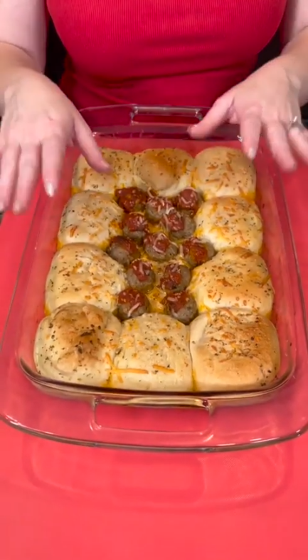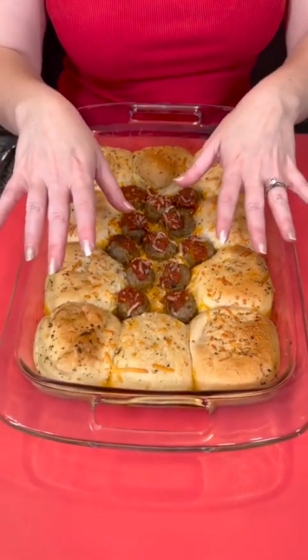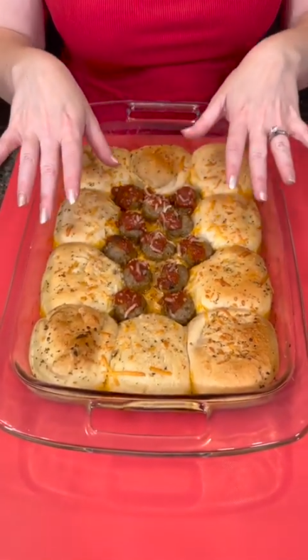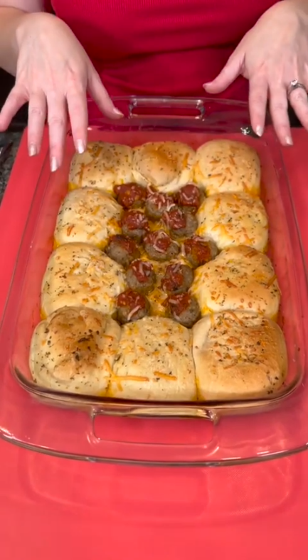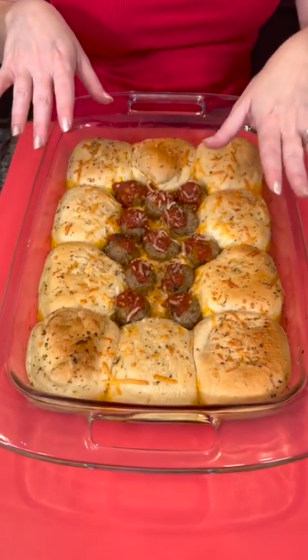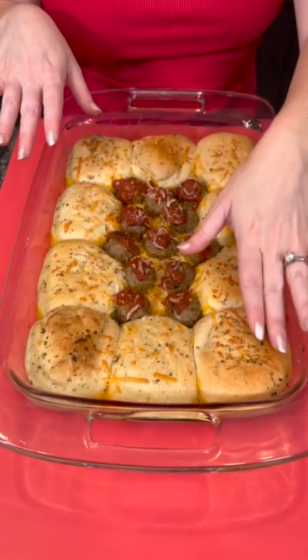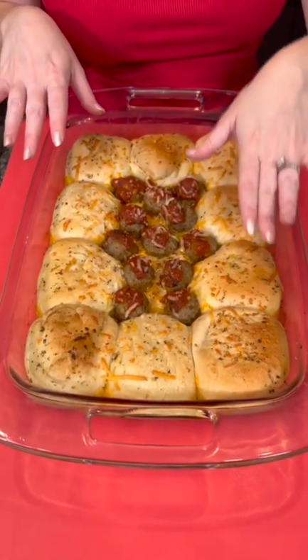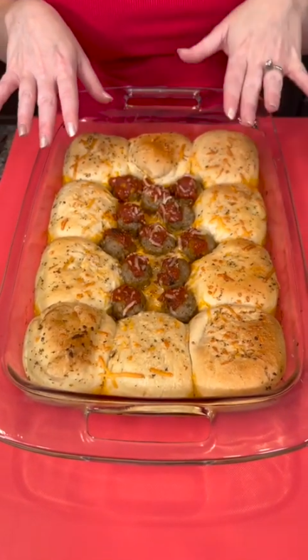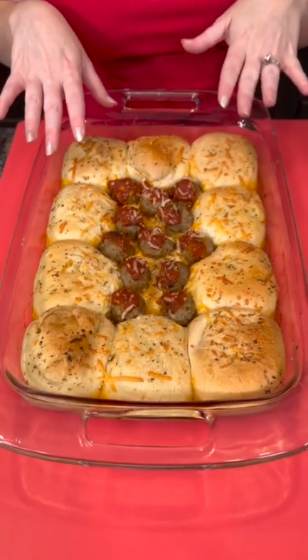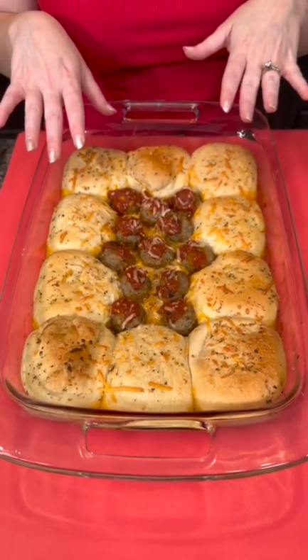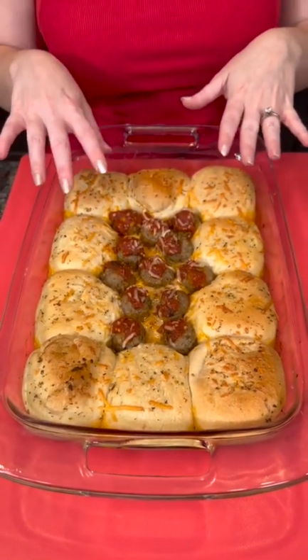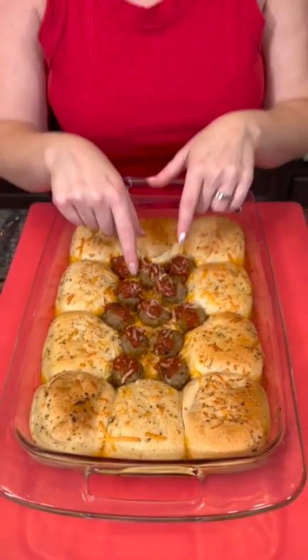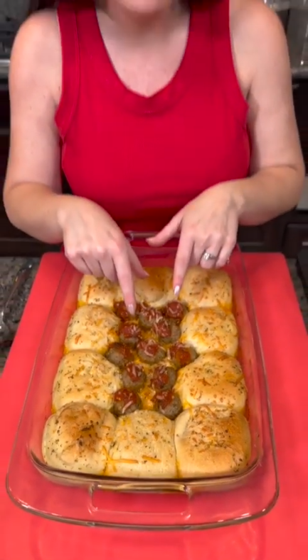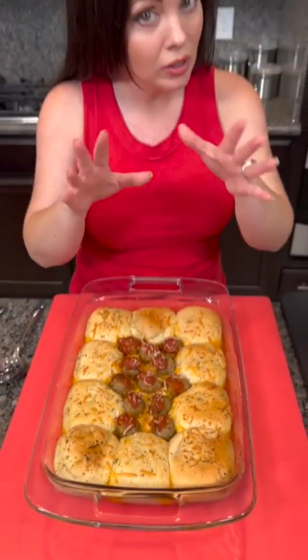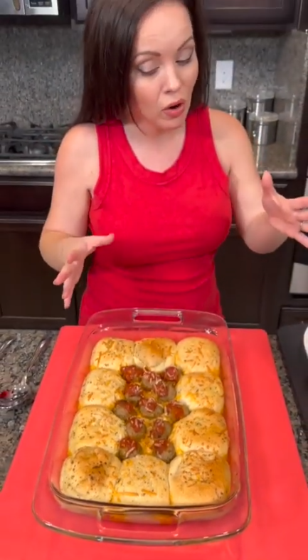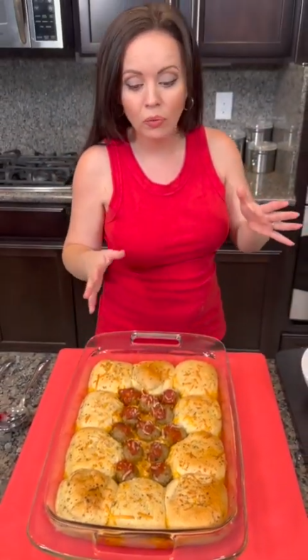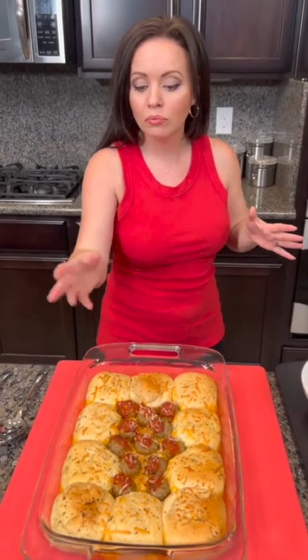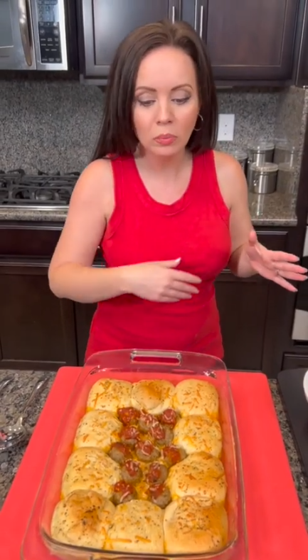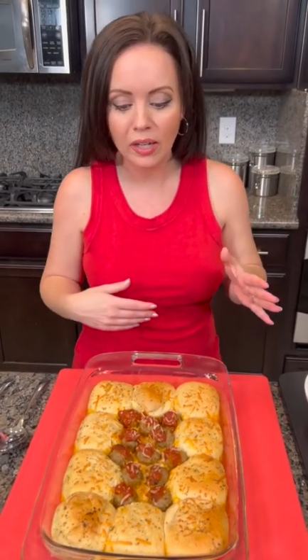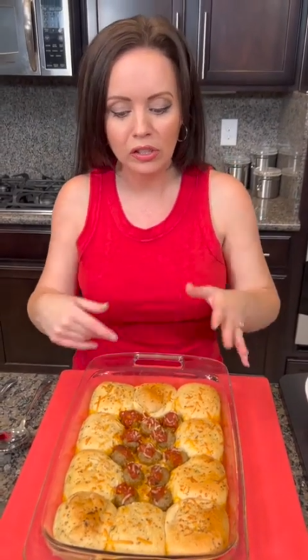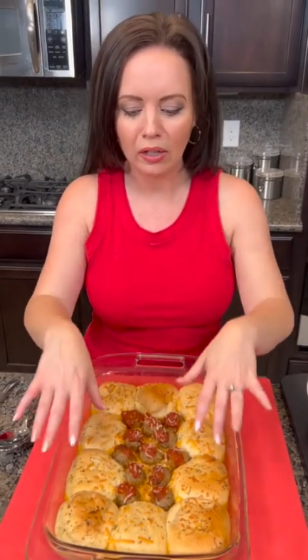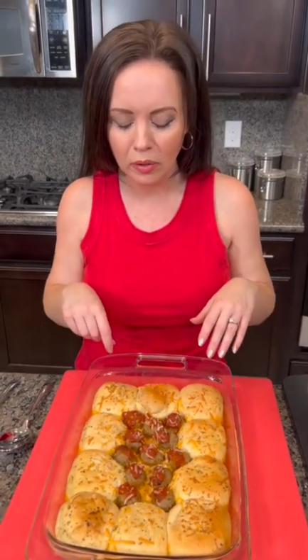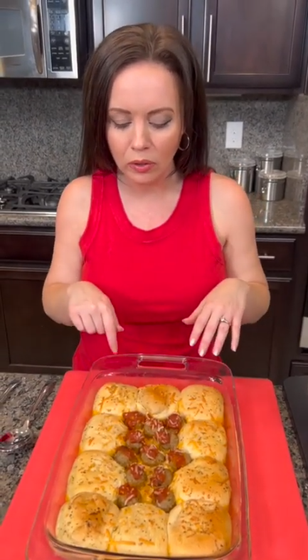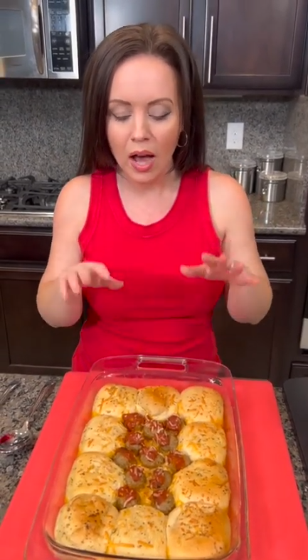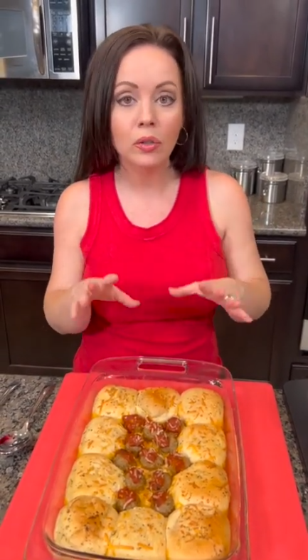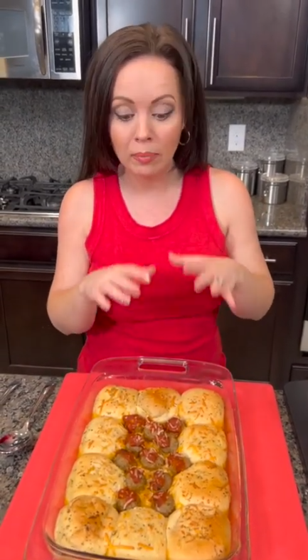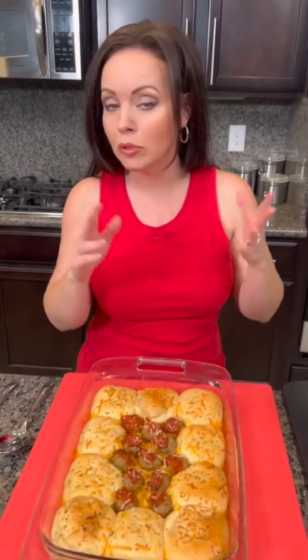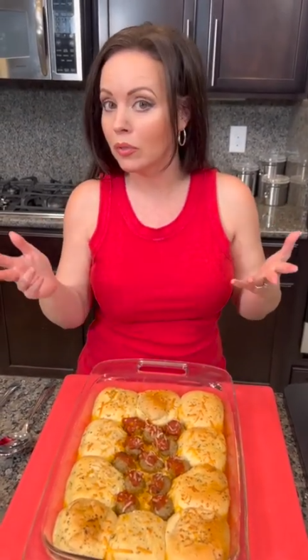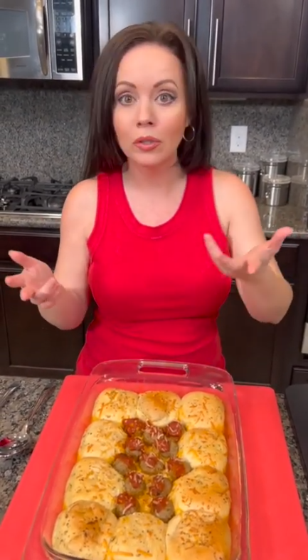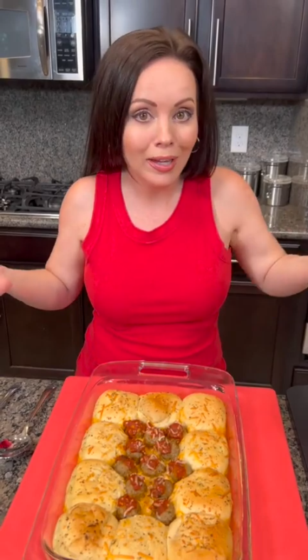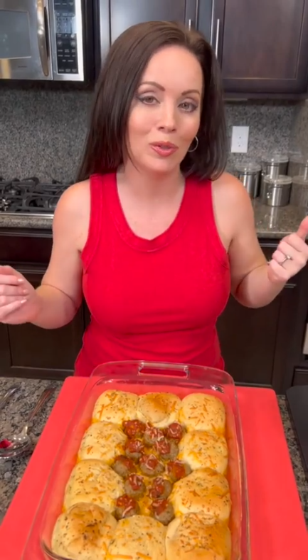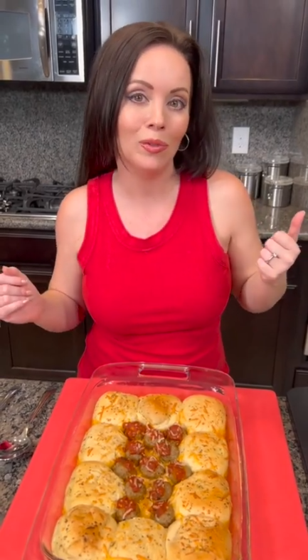Just to recap: we've got those thawed and baked frozen dinner rolls, marinara sauce — you can make your own if you want — multiple different kinds of cheeses, garlic butter on the rolls, and of course meatballs. We used frozen, but you can make them from scratch if you want.